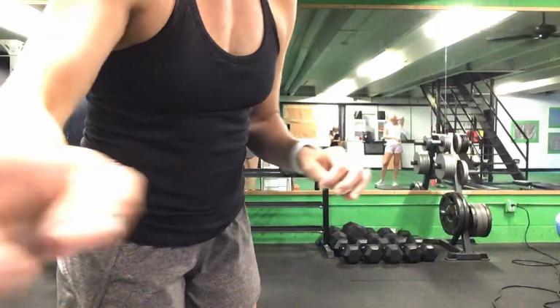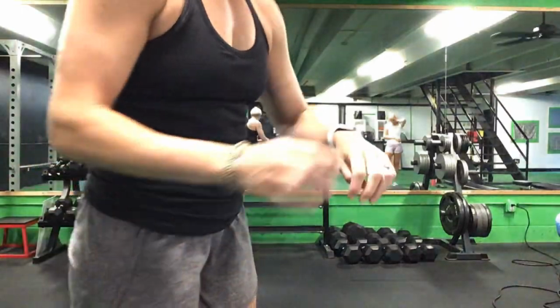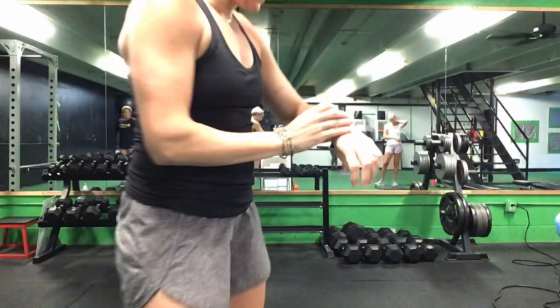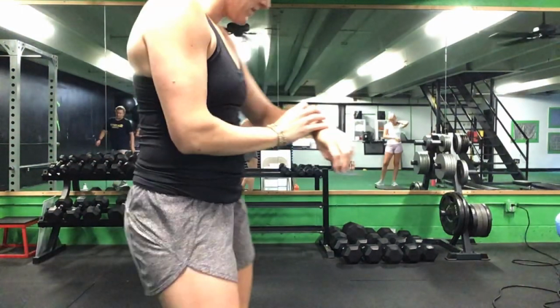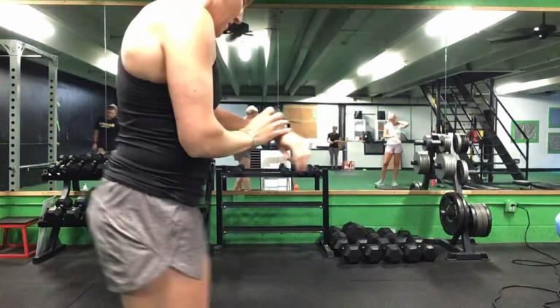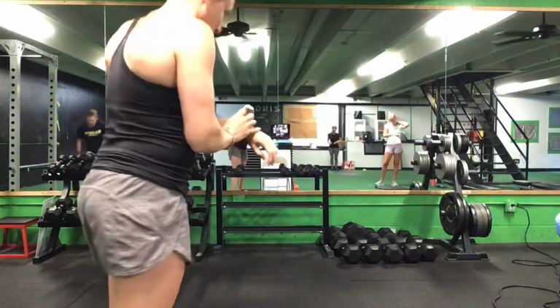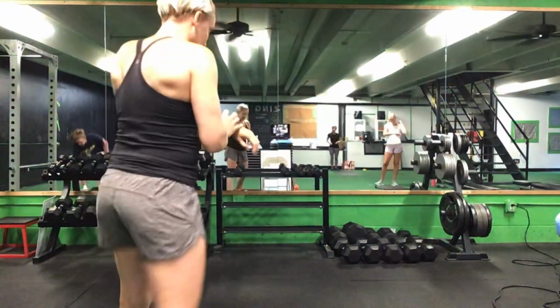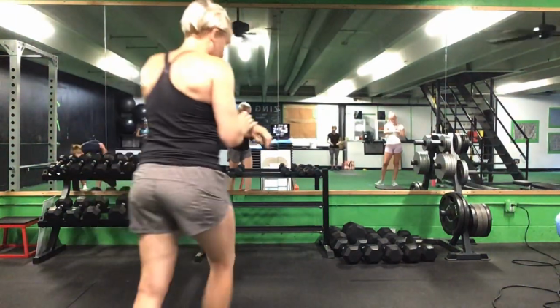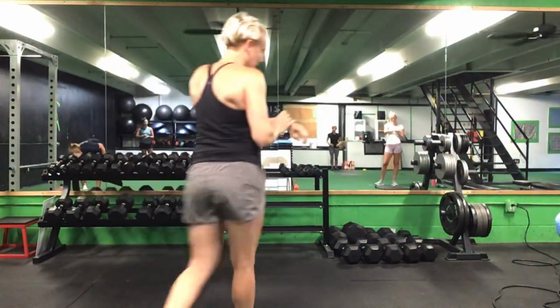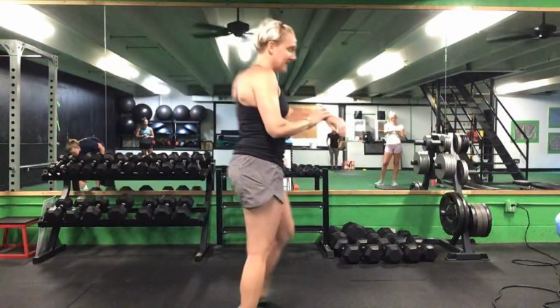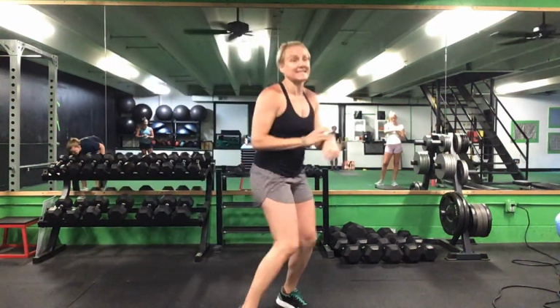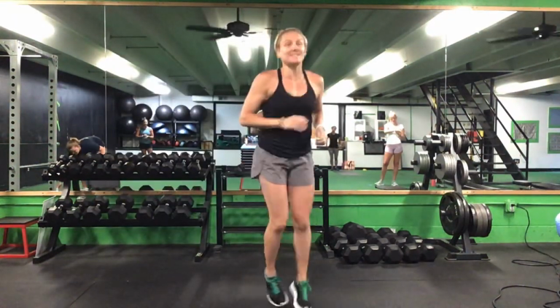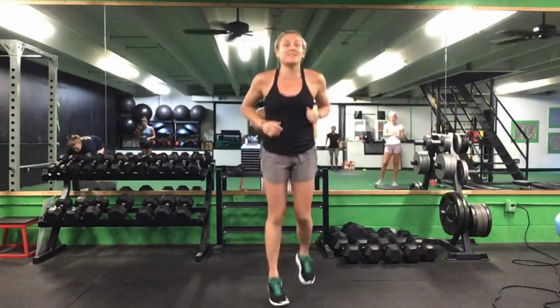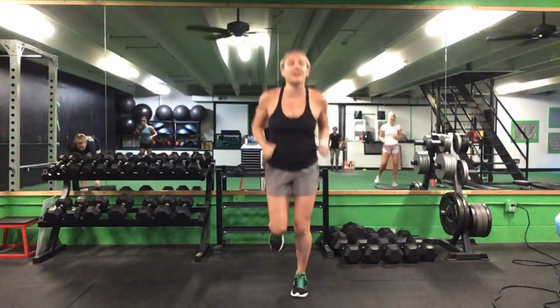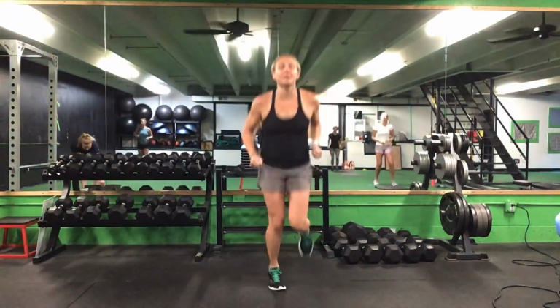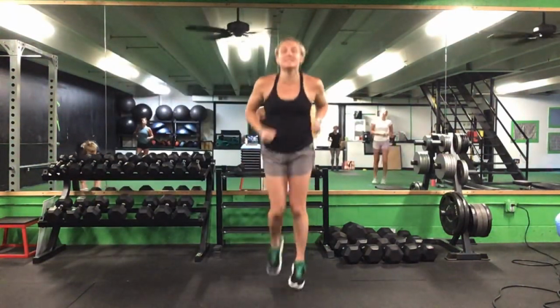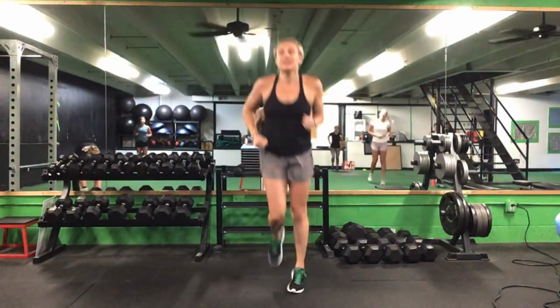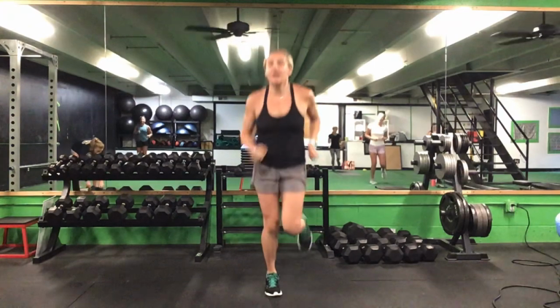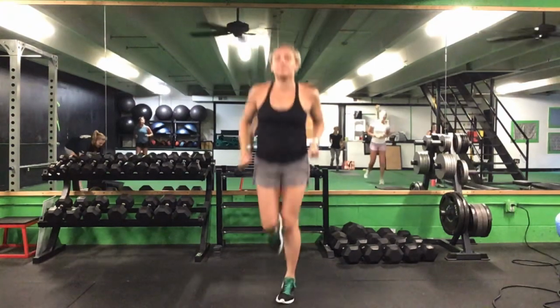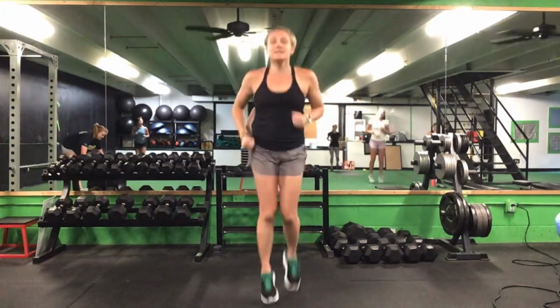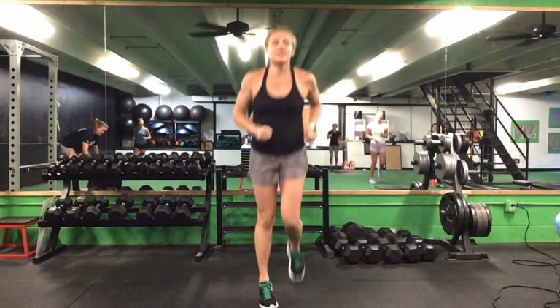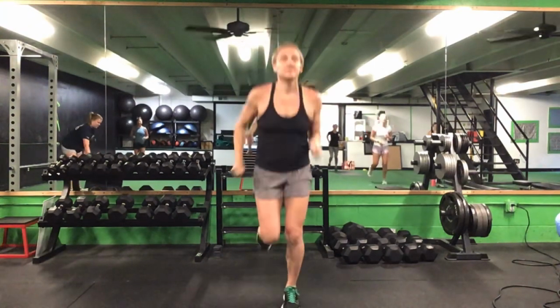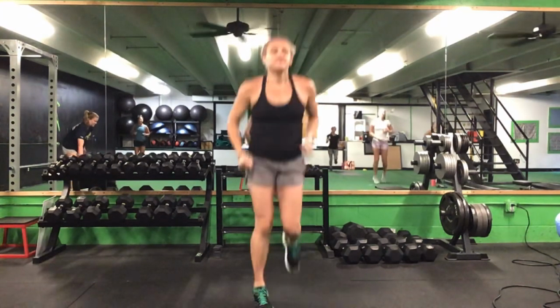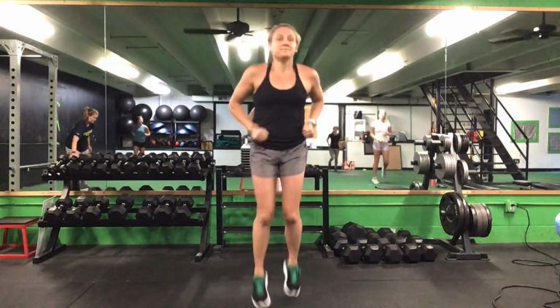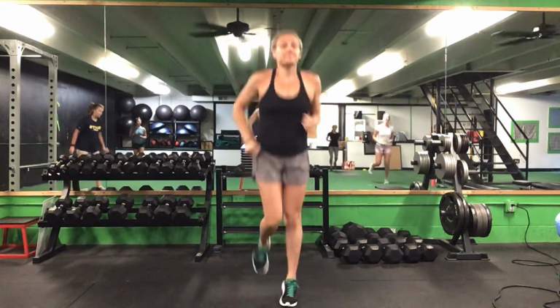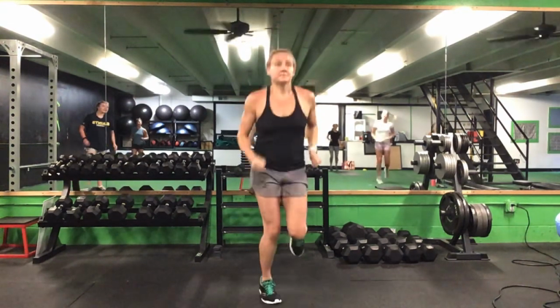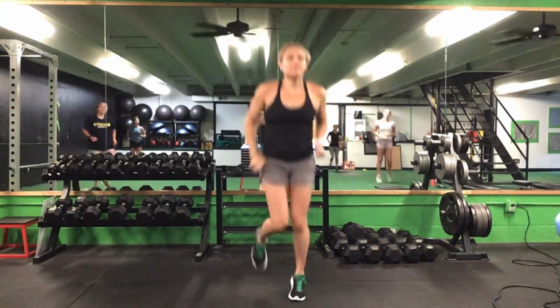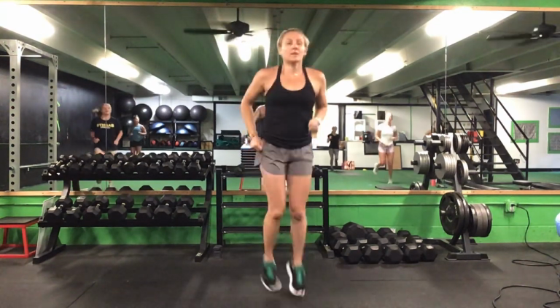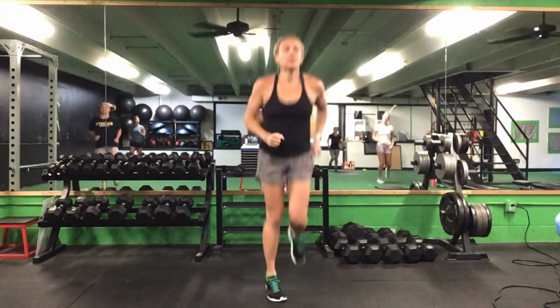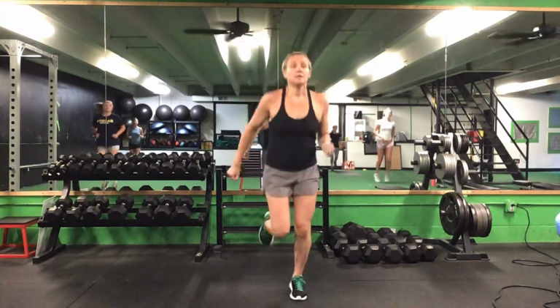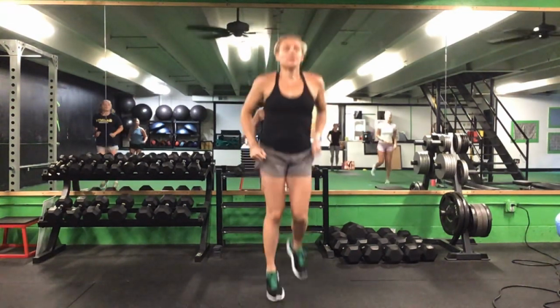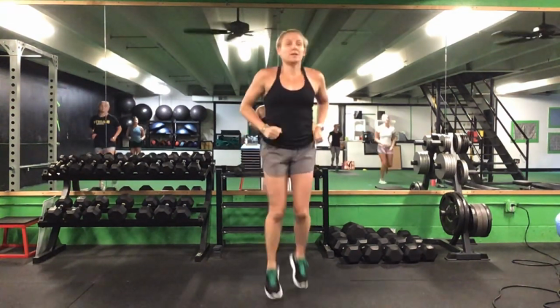Let's get our warm-up here. So let's get moving here, Sally. Let's get started. Jog in place.